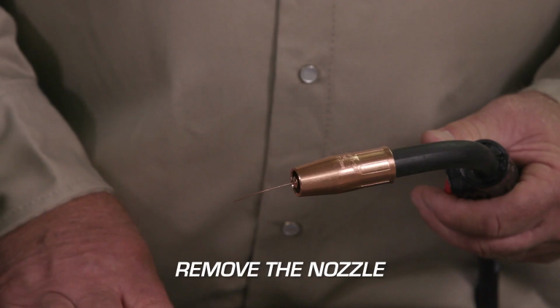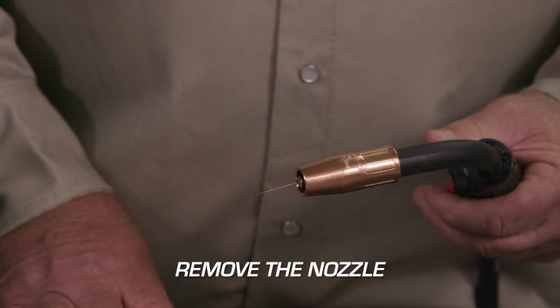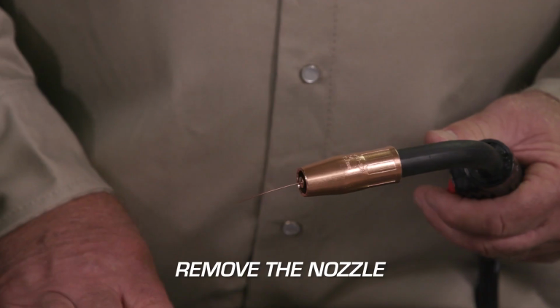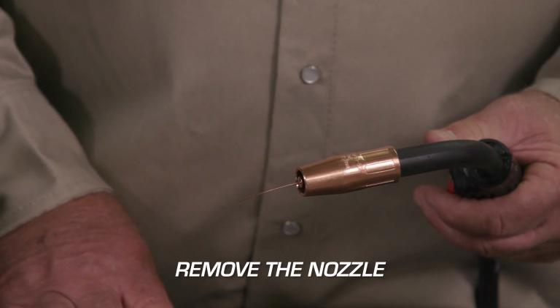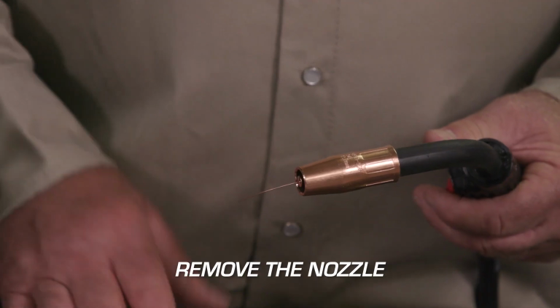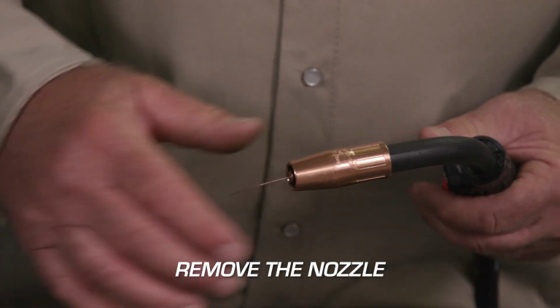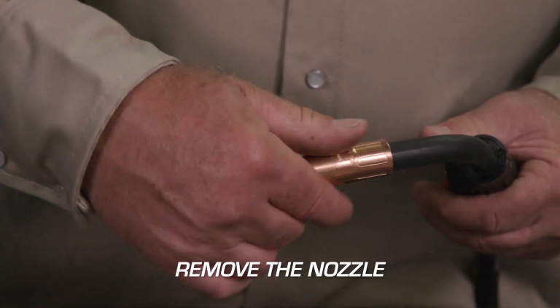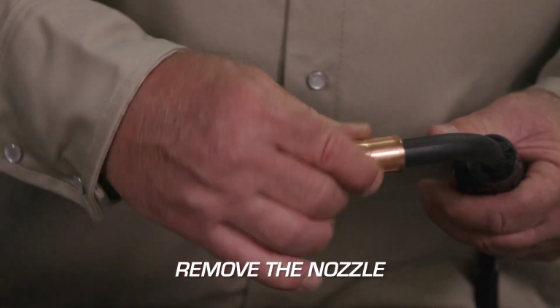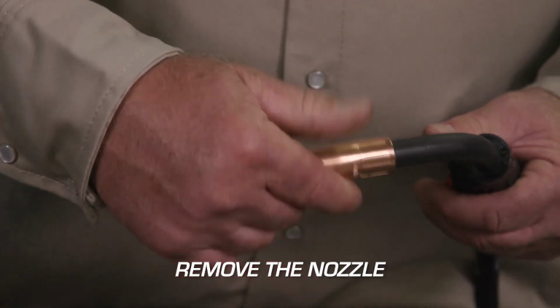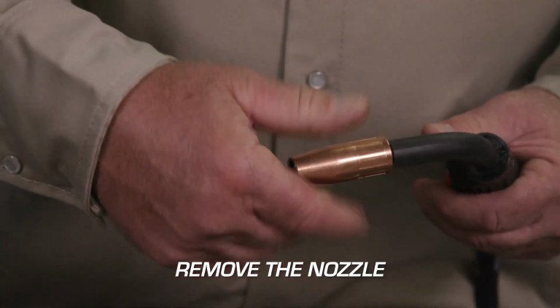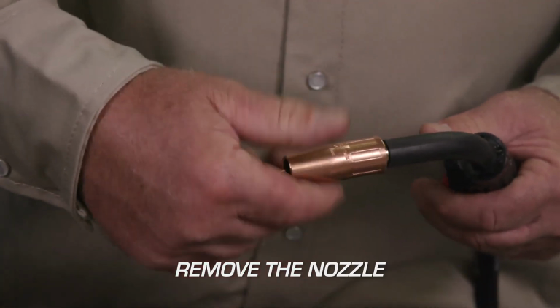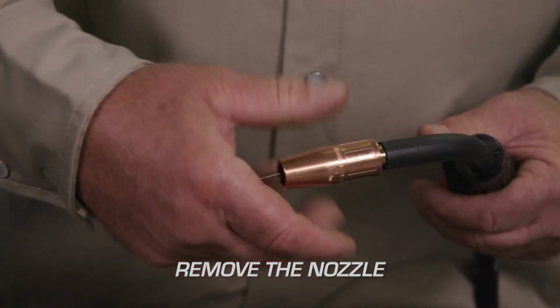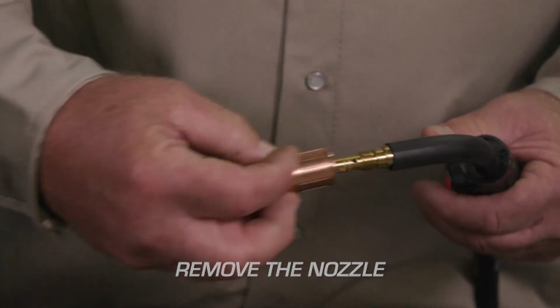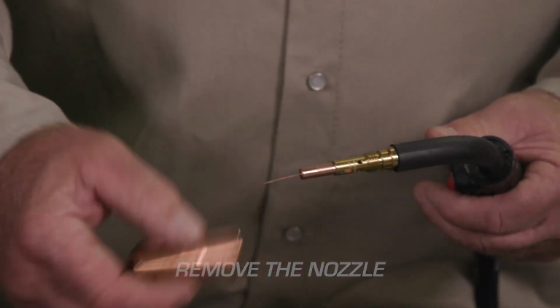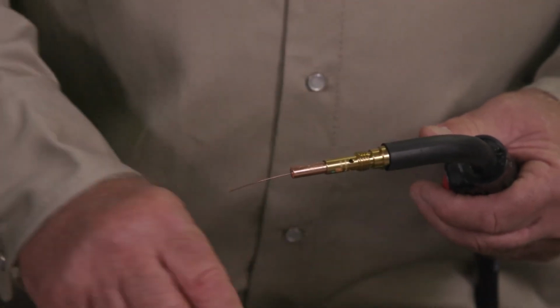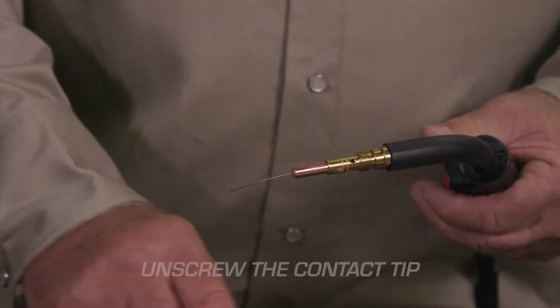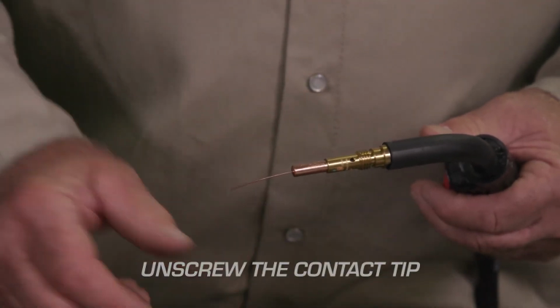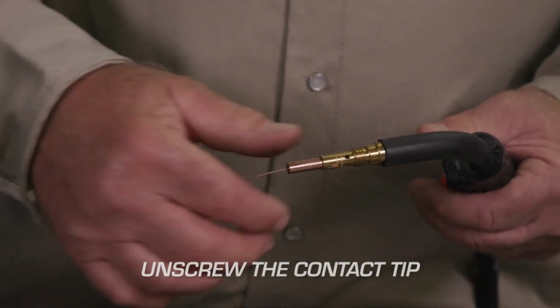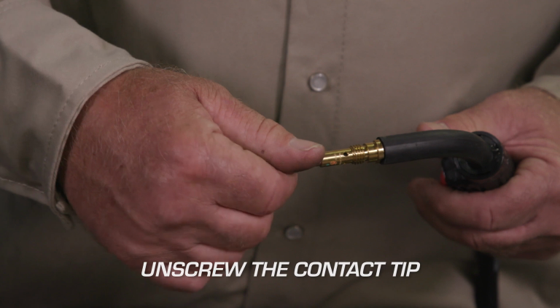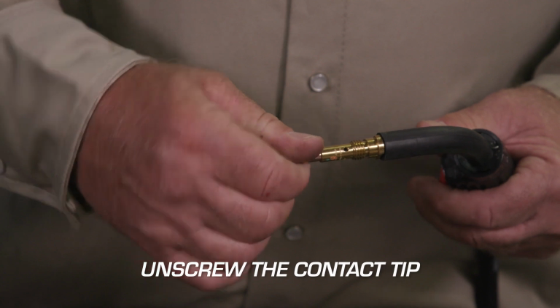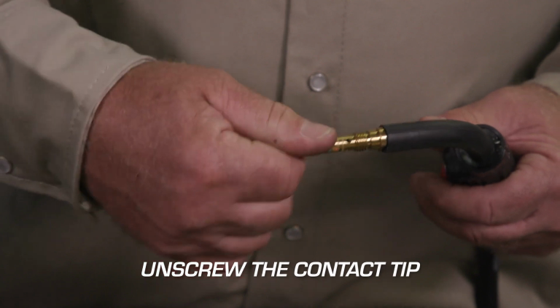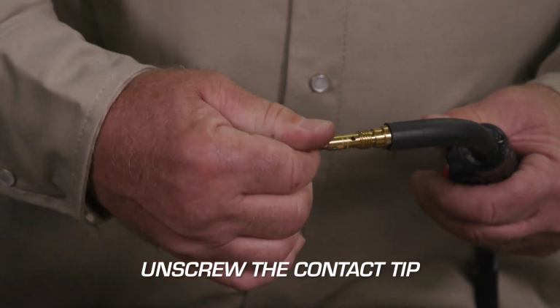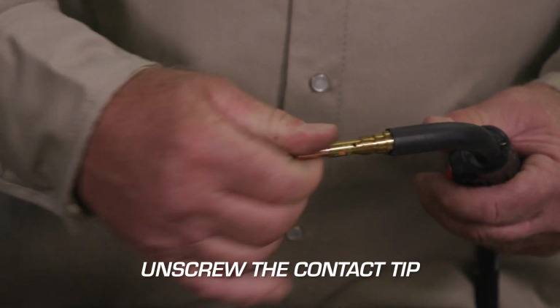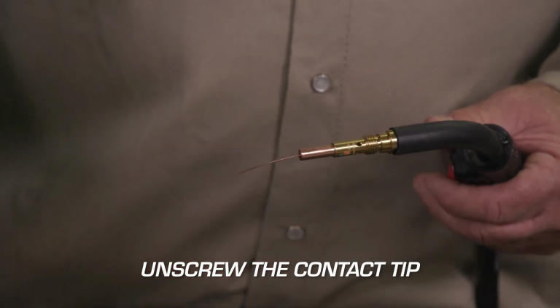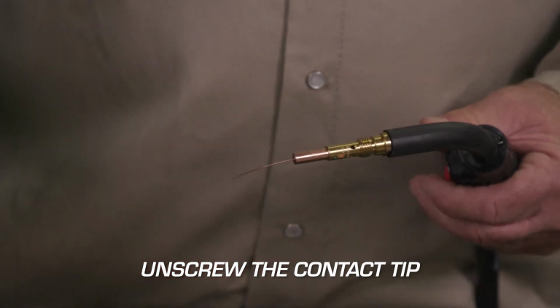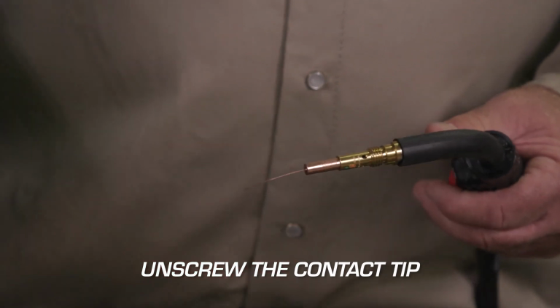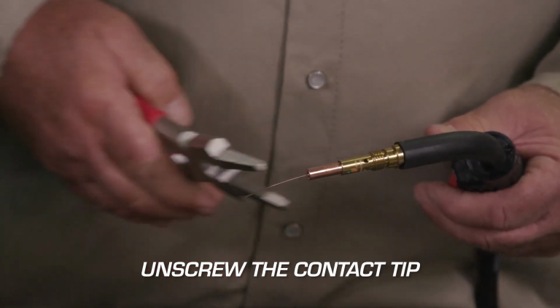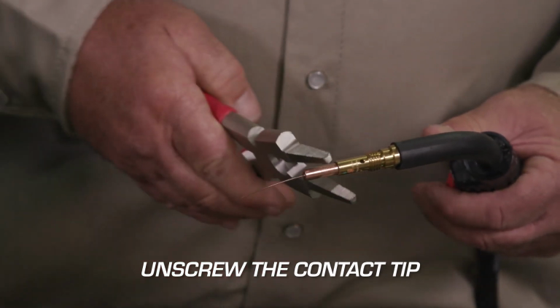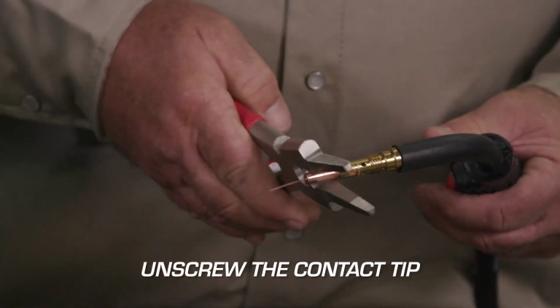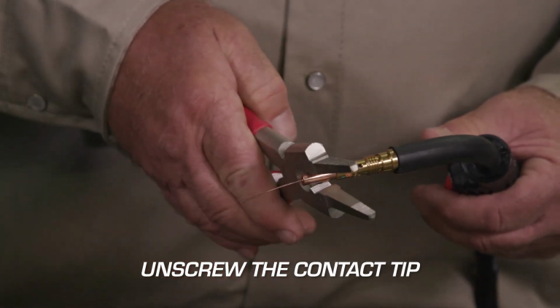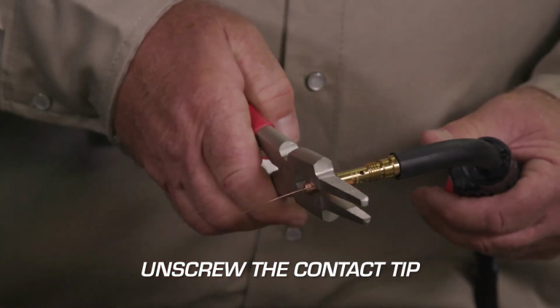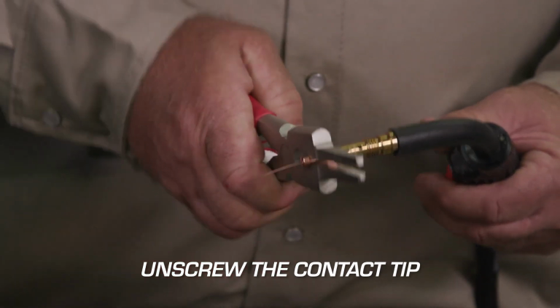Remove the nozzle, then unscrew the contact tip. If you need pliers to do this, gently apply pressure.